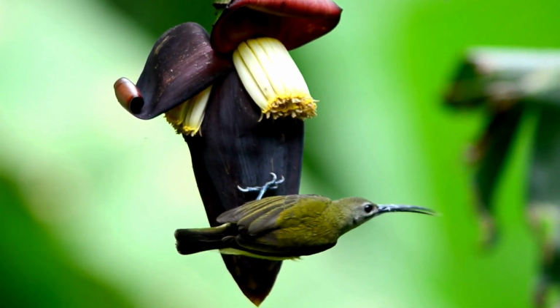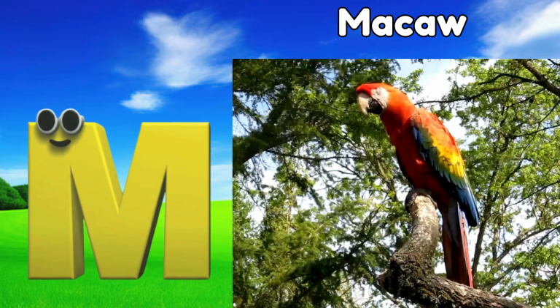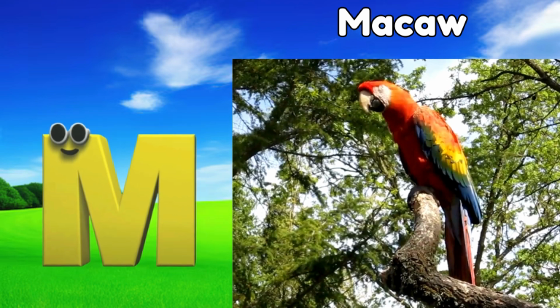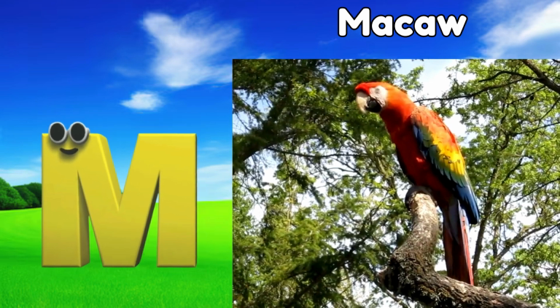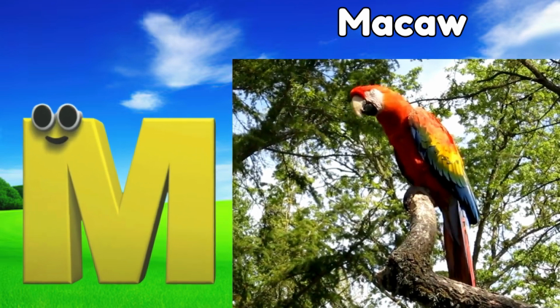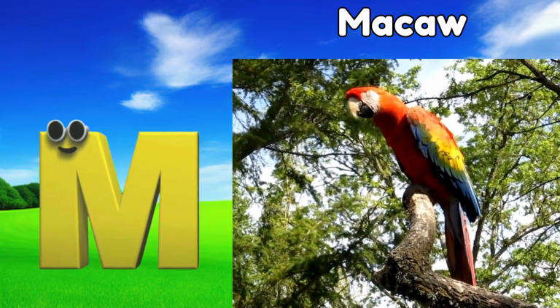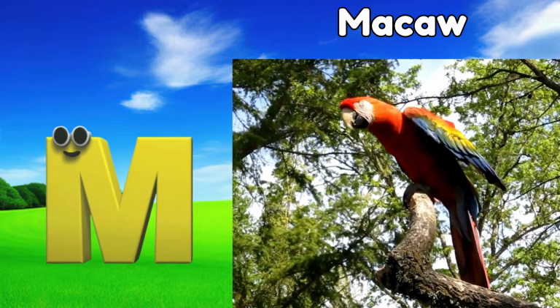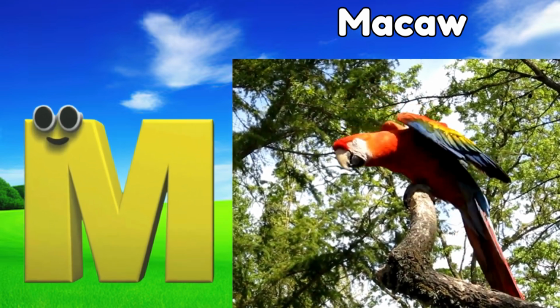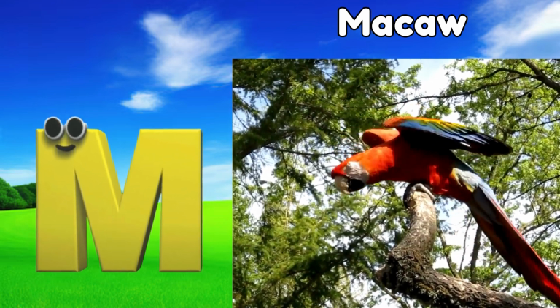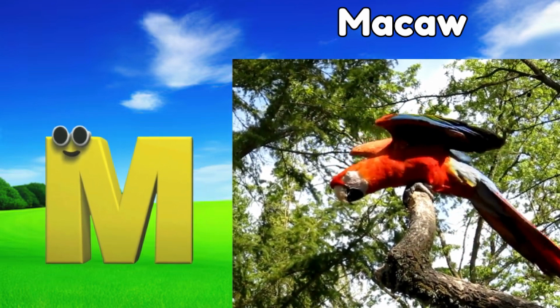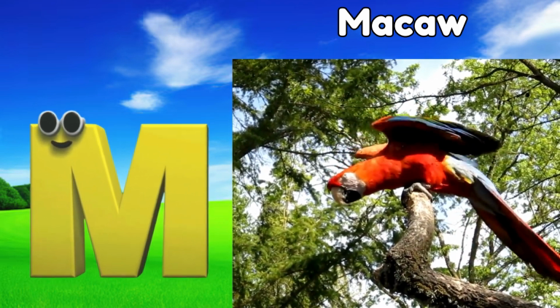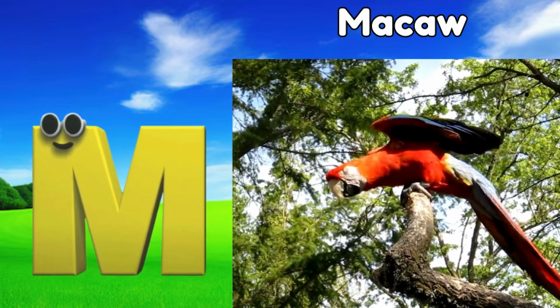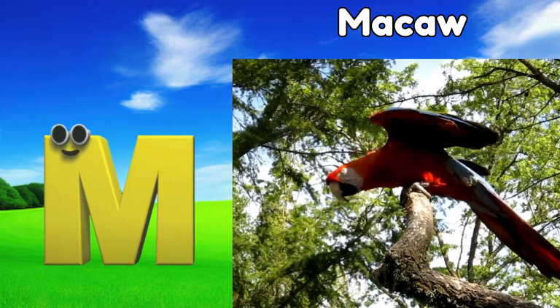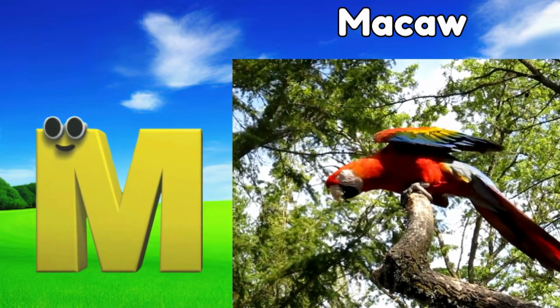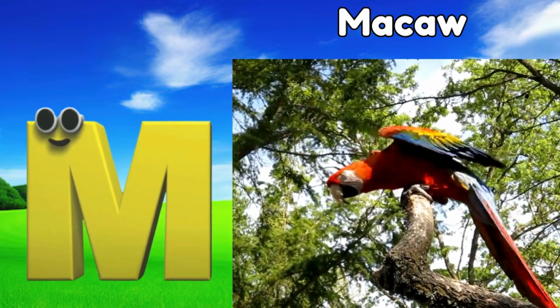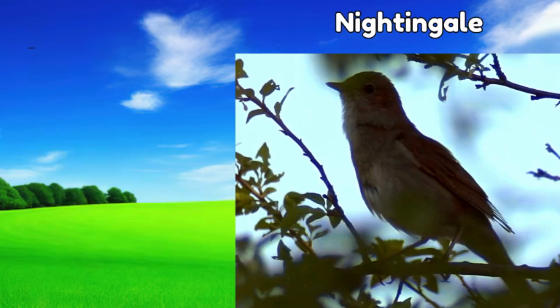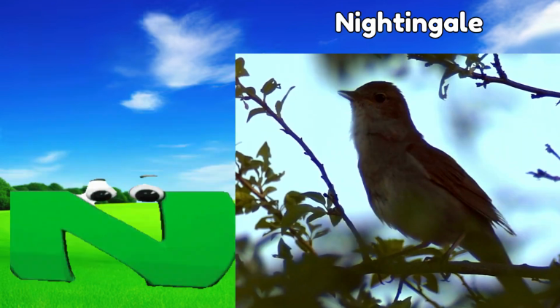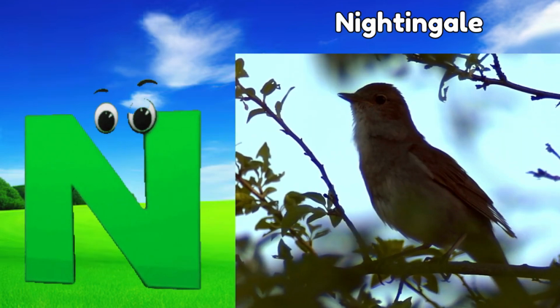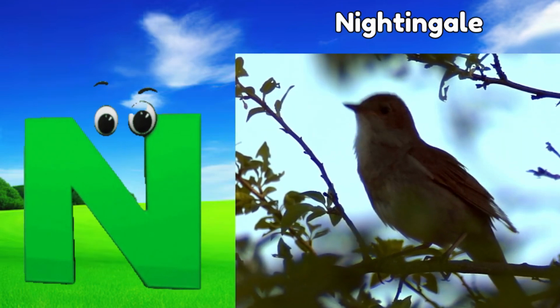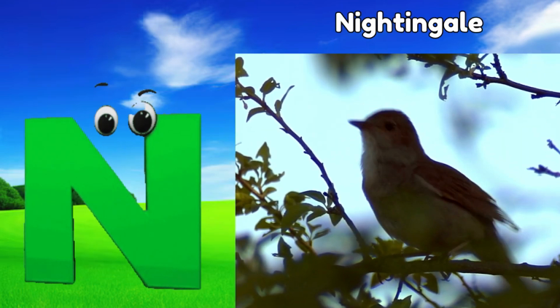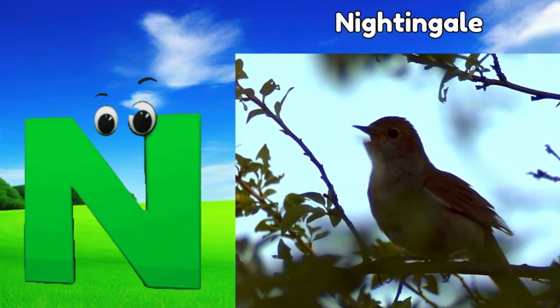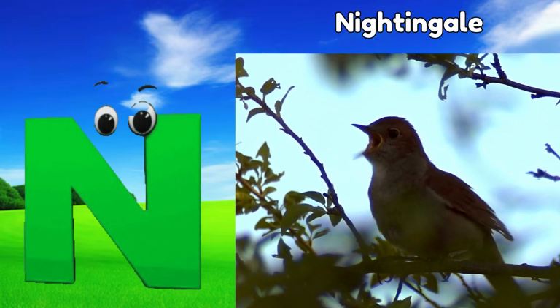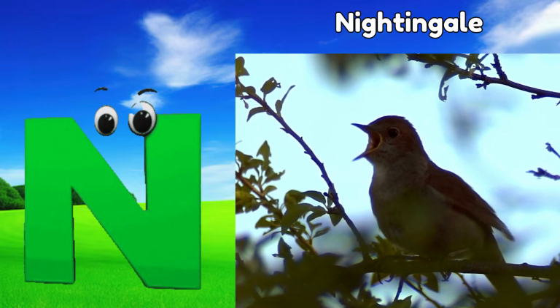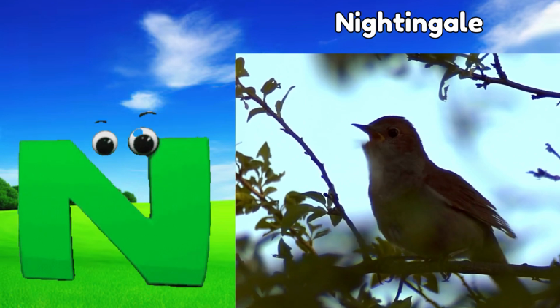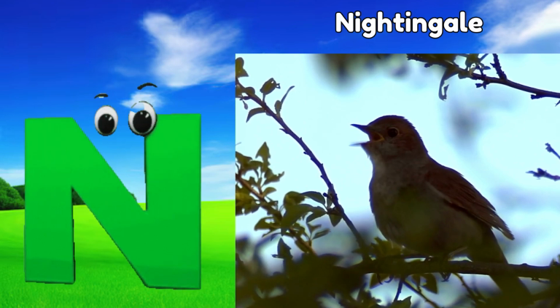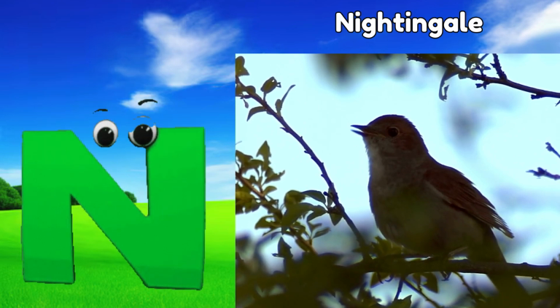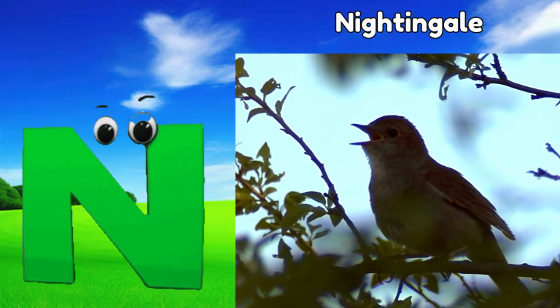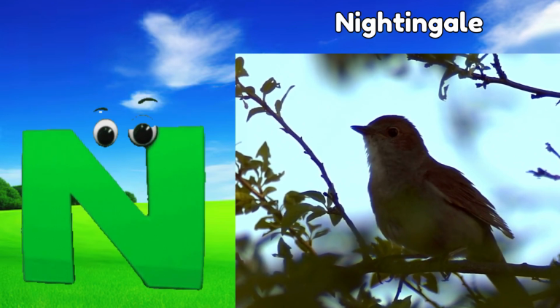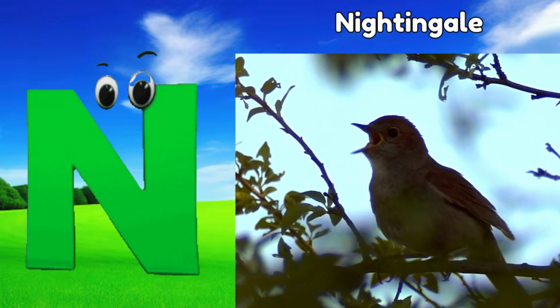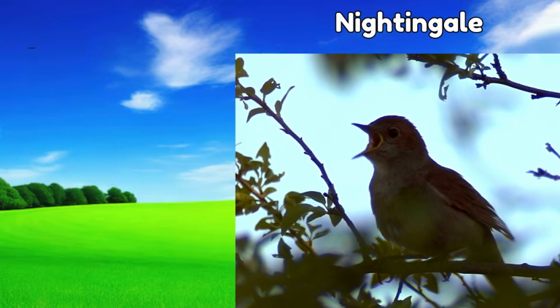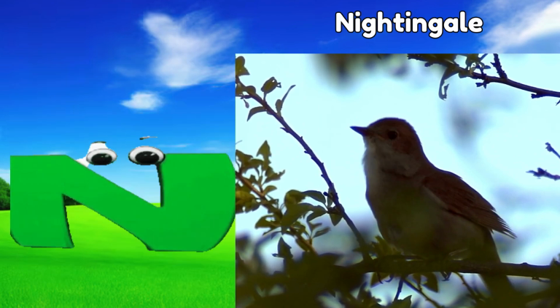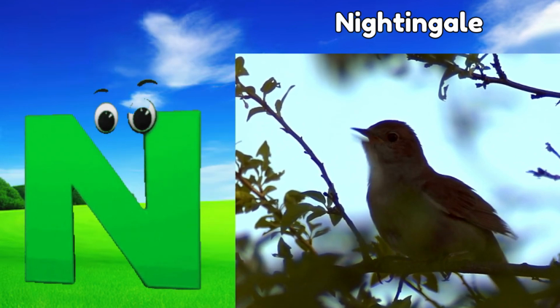M is for macaw, muh, macaw. N is for nightingale, nuh, nightingale.